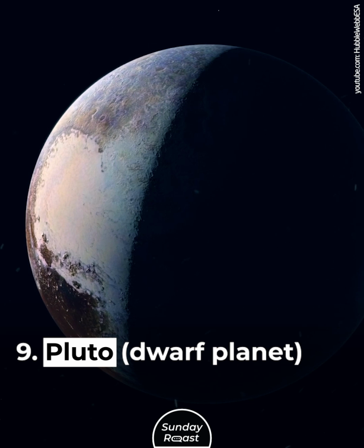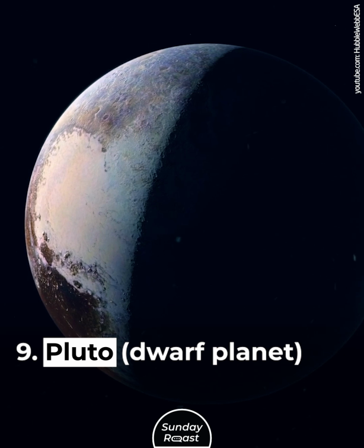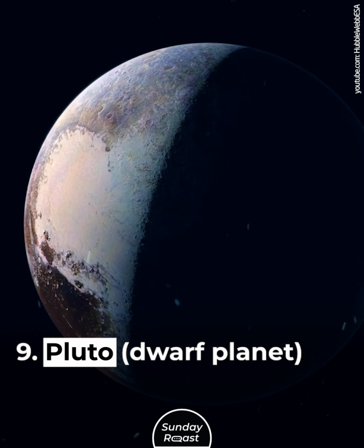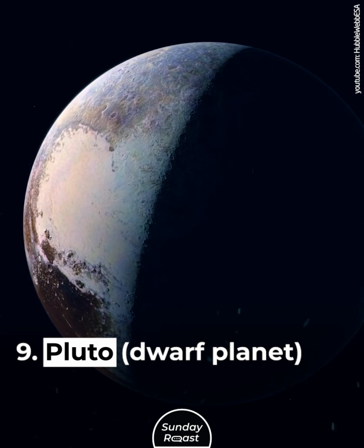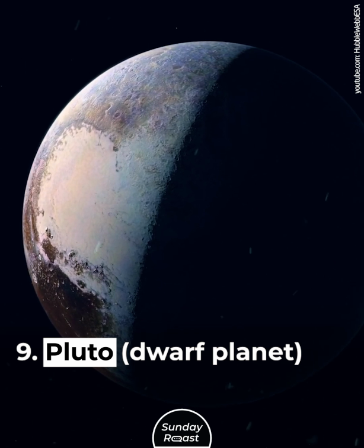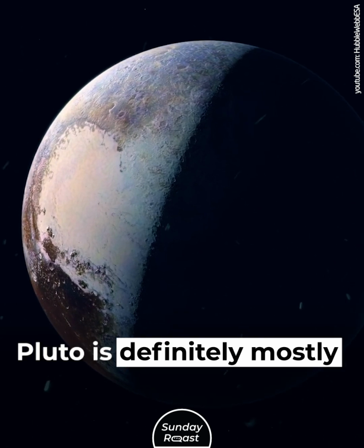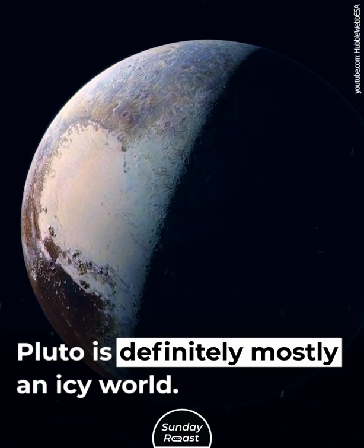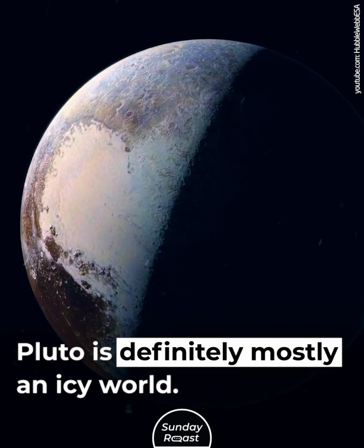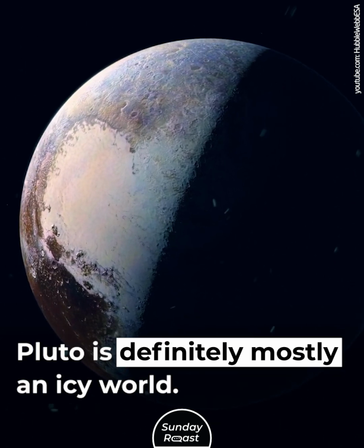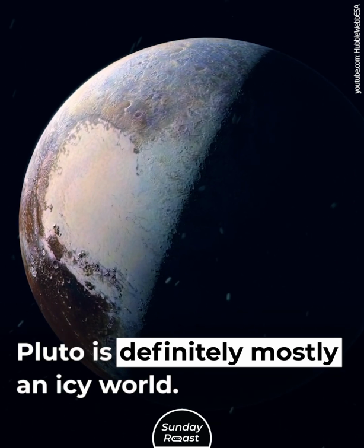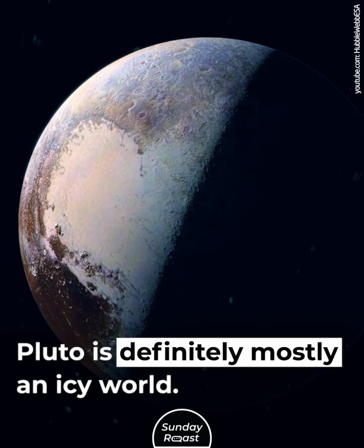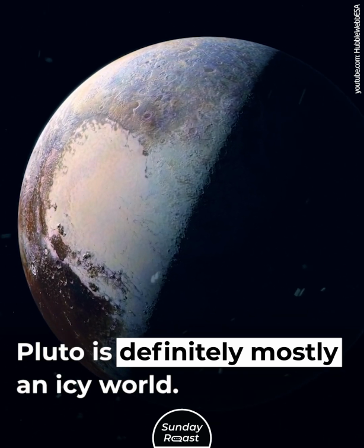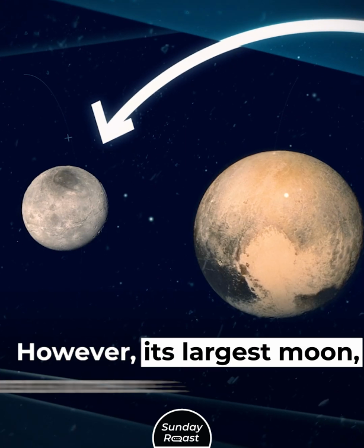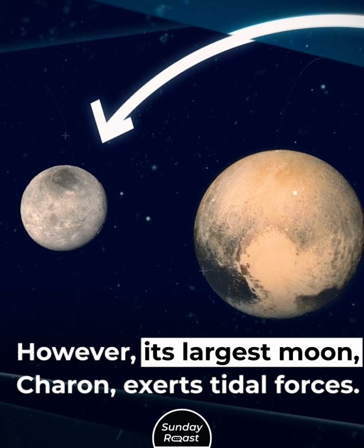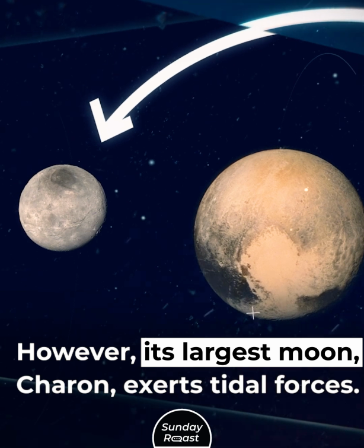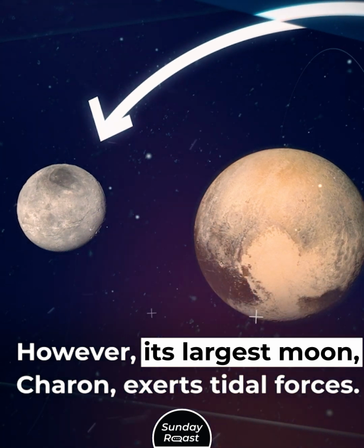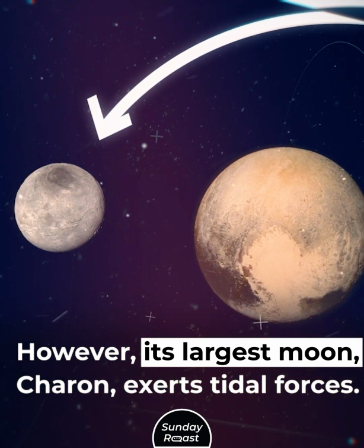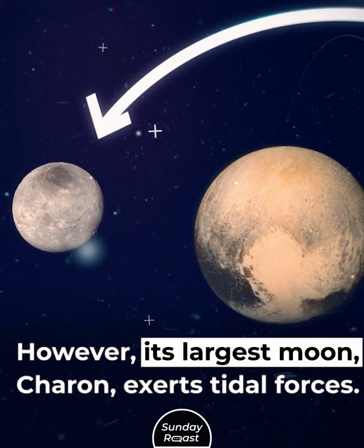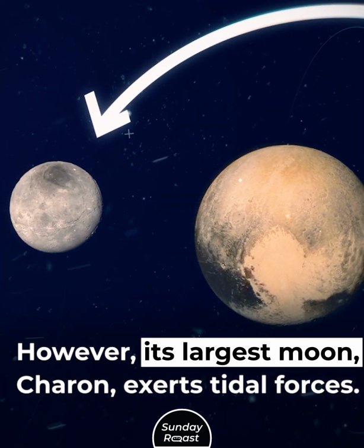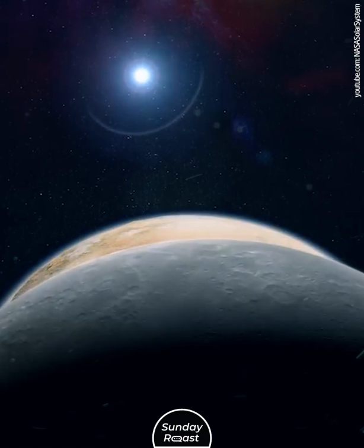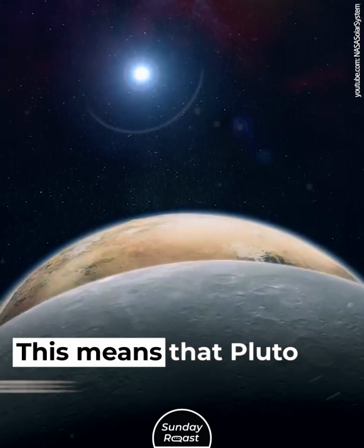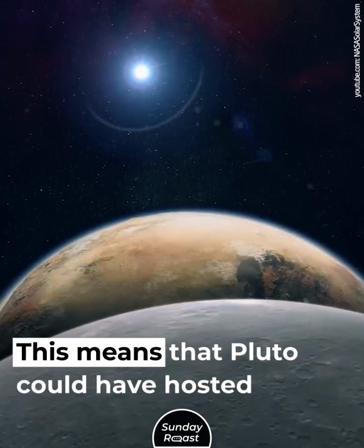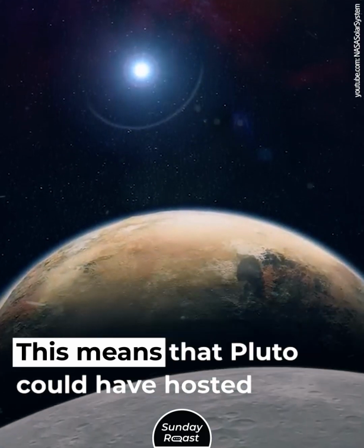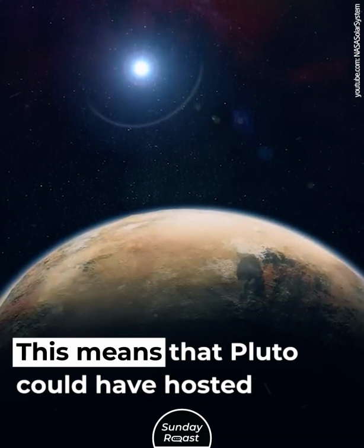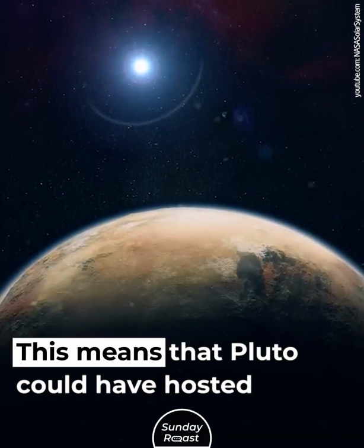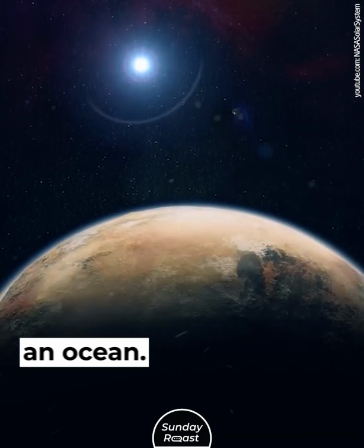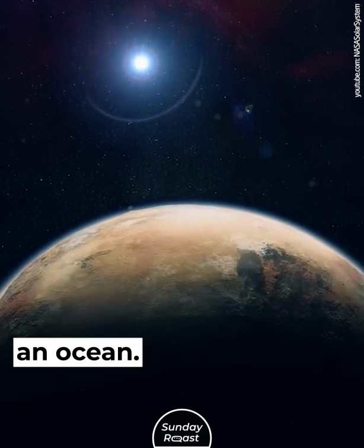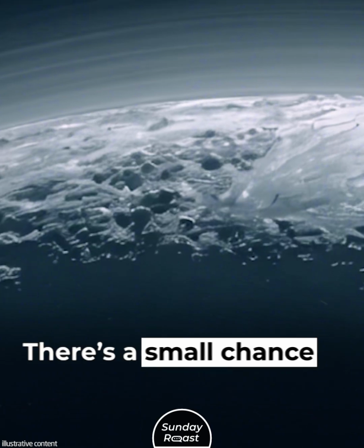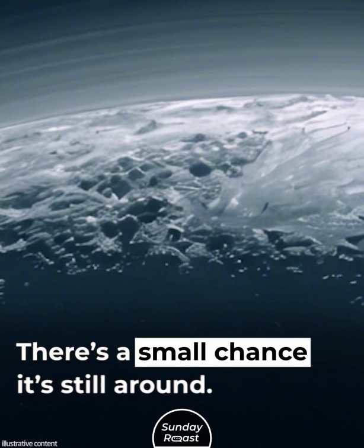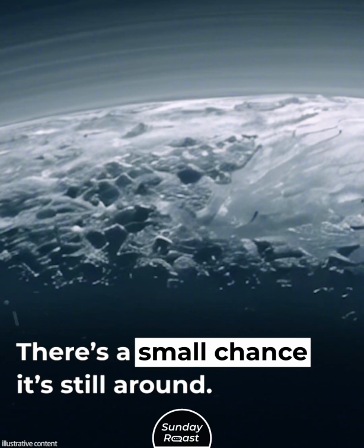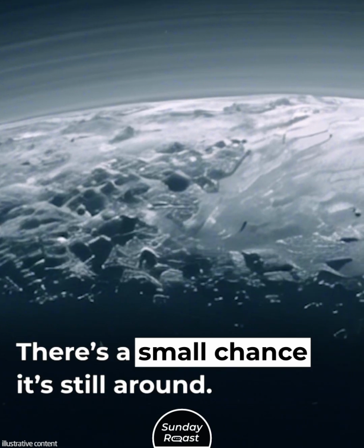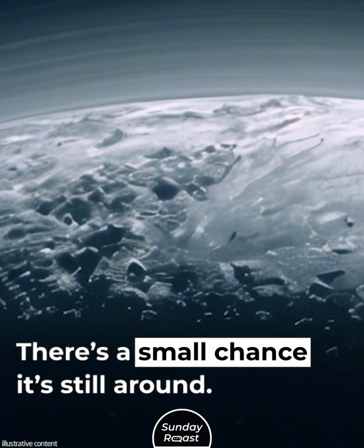Pluto, dwarf planet. Pluto is definitely mostly an icy world. However, its largest moon, Charon, exerts tidal forces. This means that Pluto could have hosted an ocean, and there's a small chance it's still around.